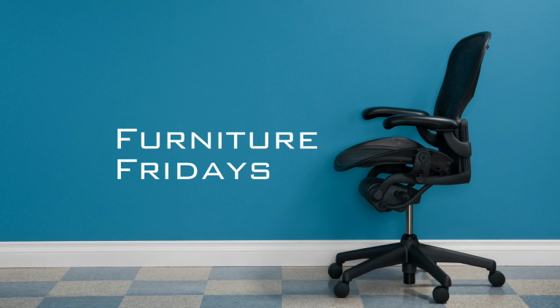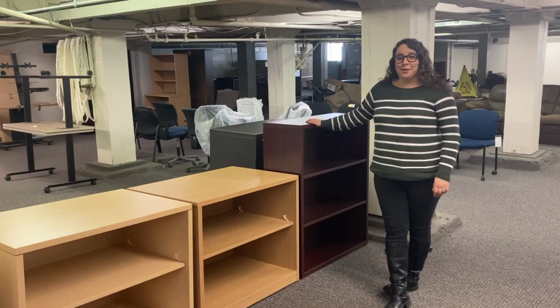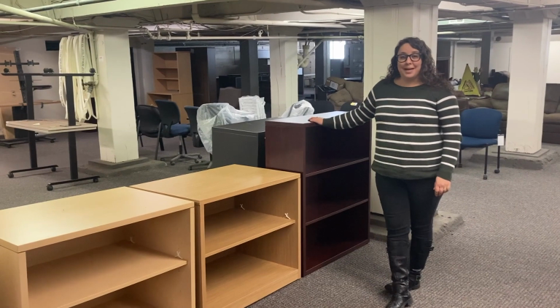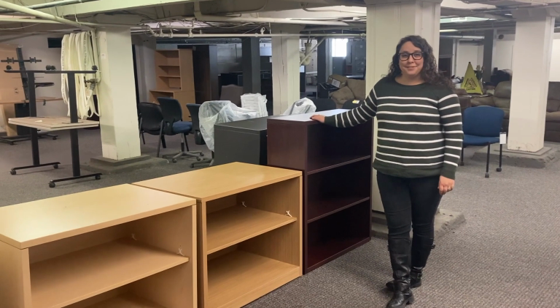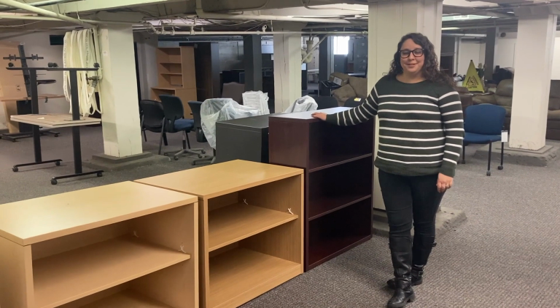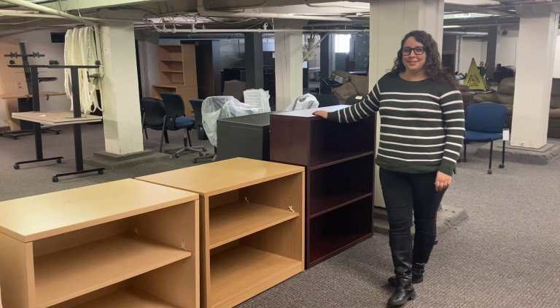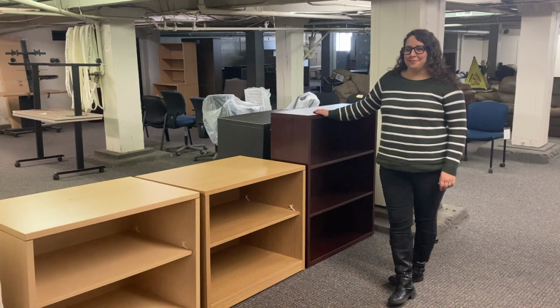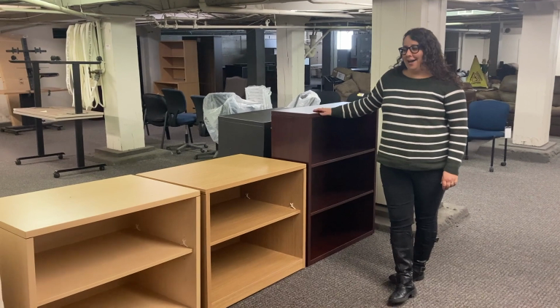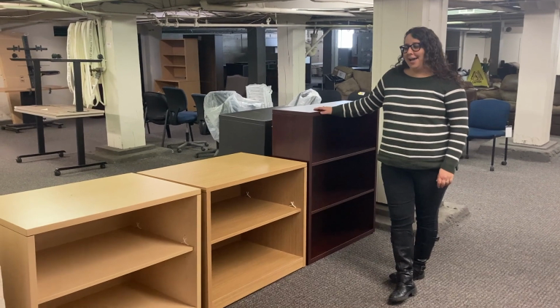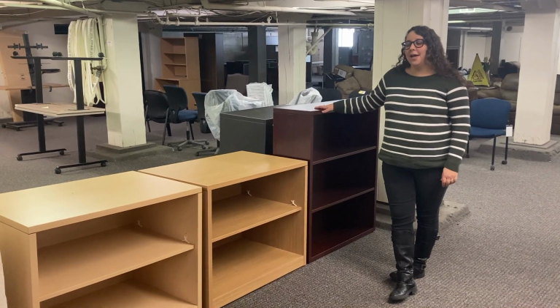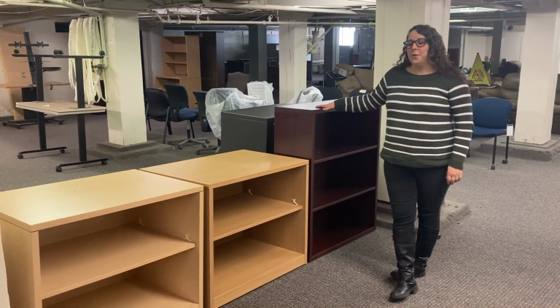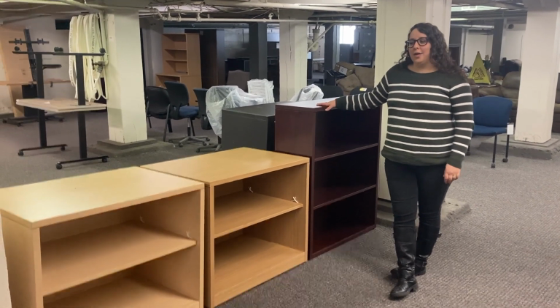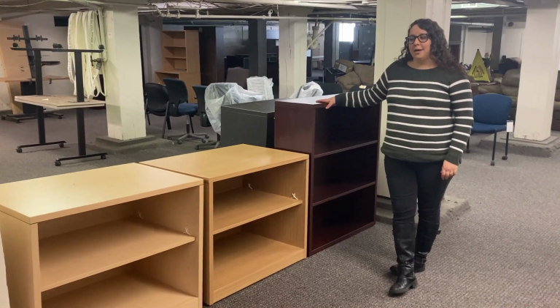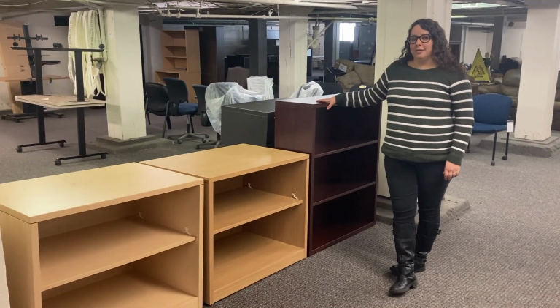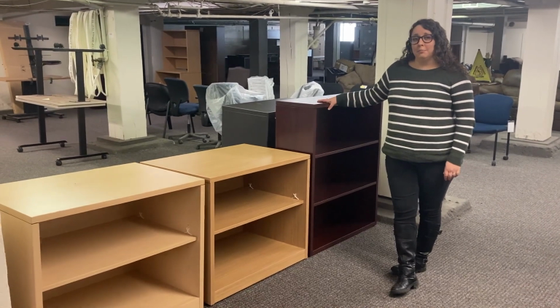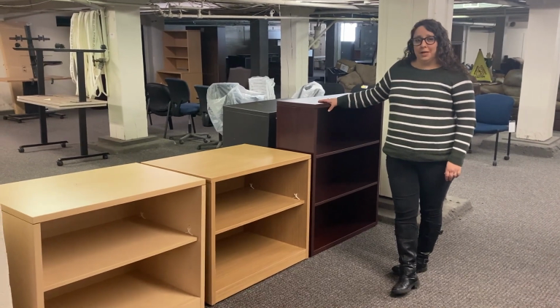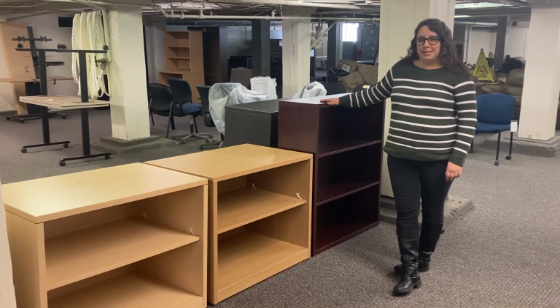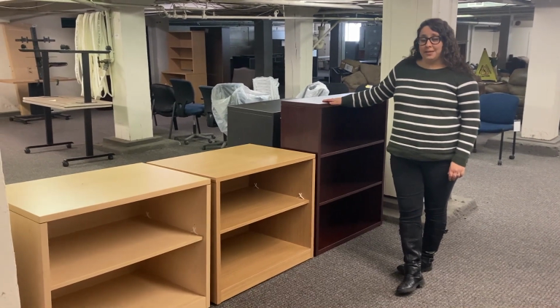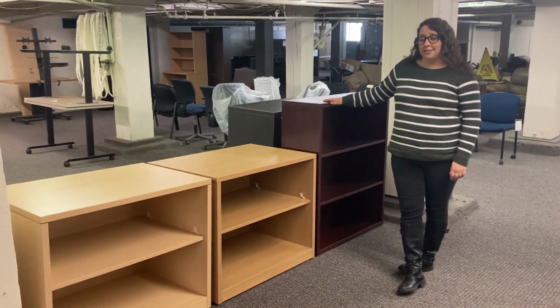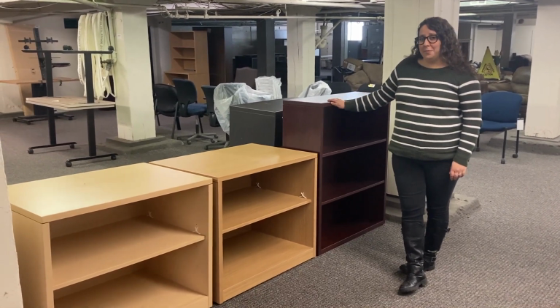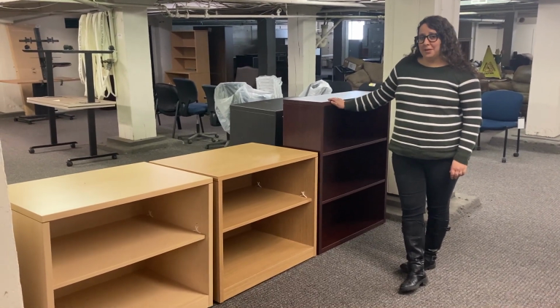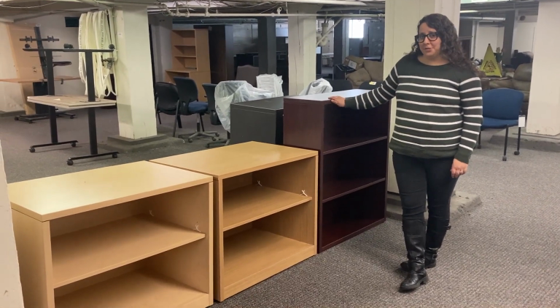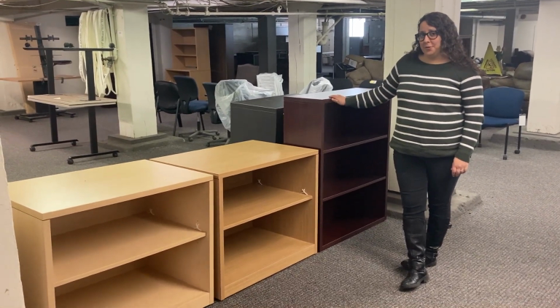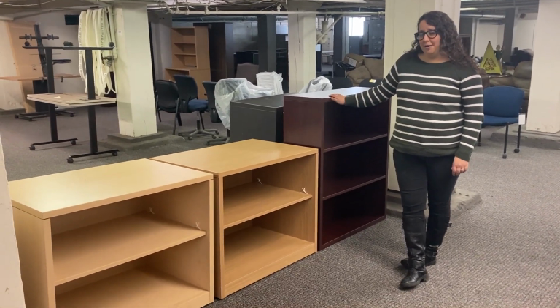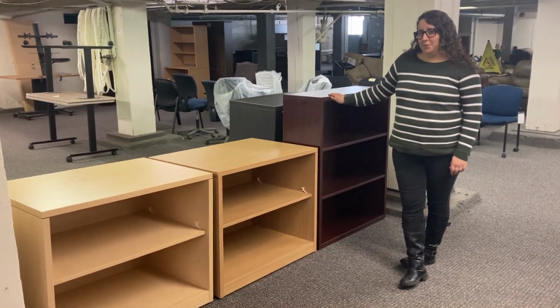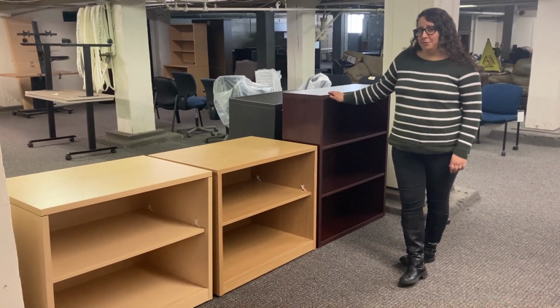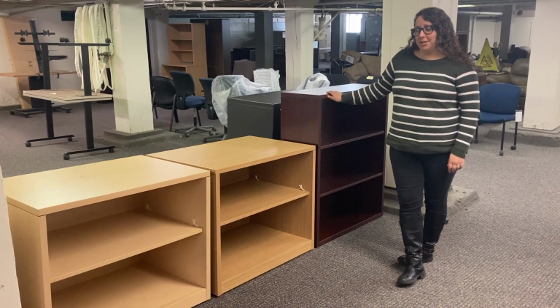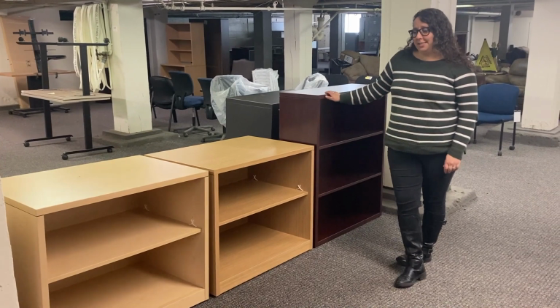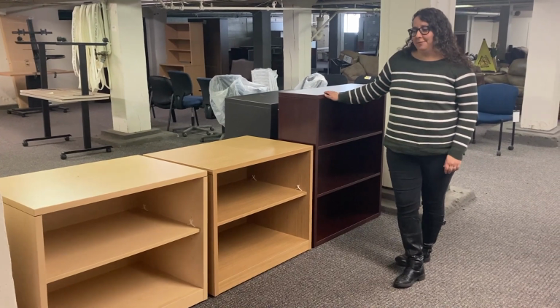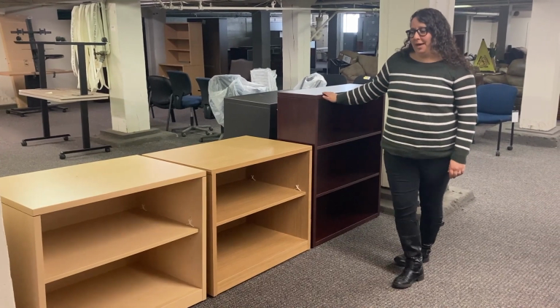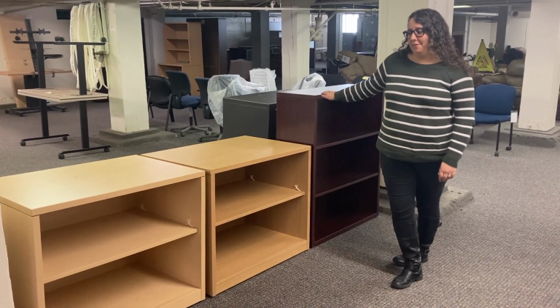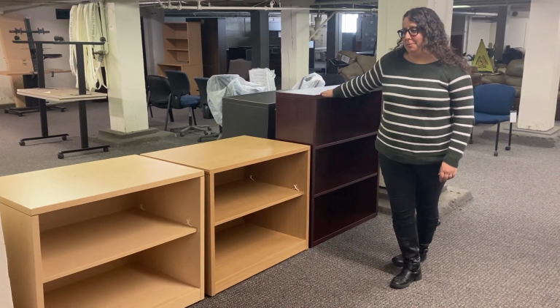Welcome back to Furniture Friday. We are in our bargain basement and today we wanted to show you a few of the bookcases we have available.